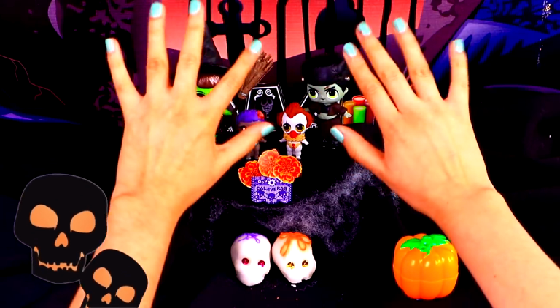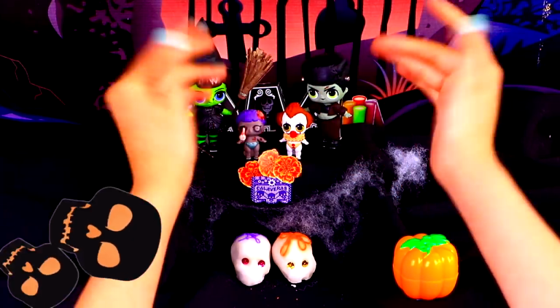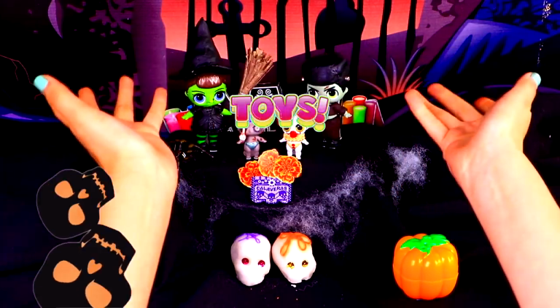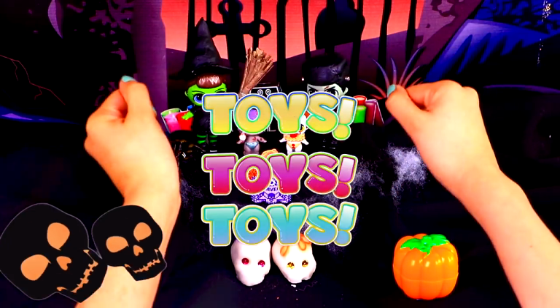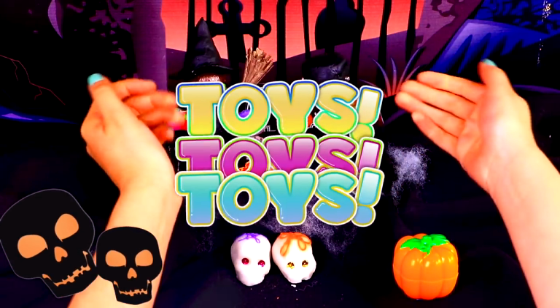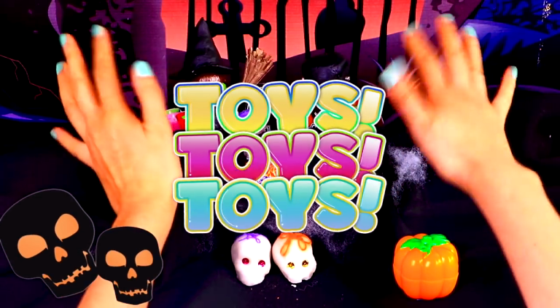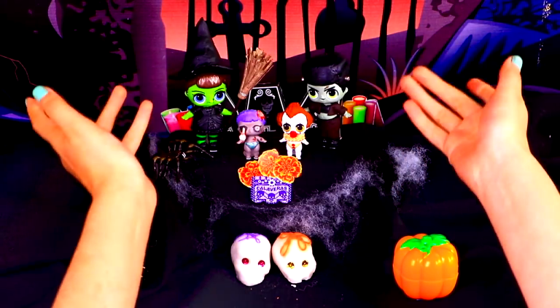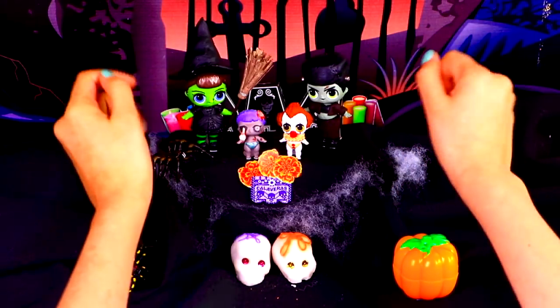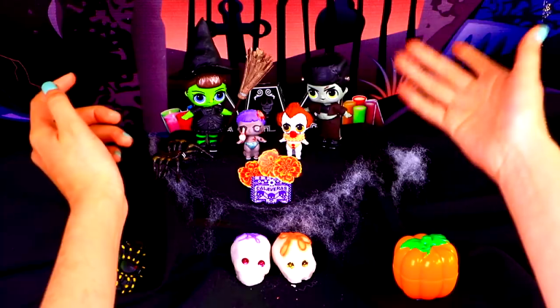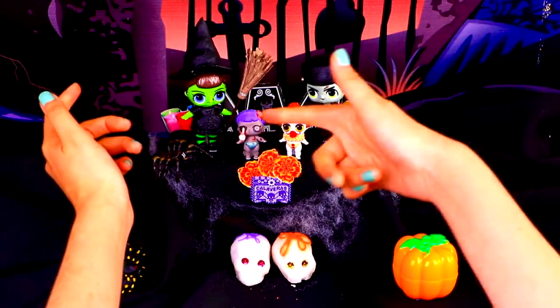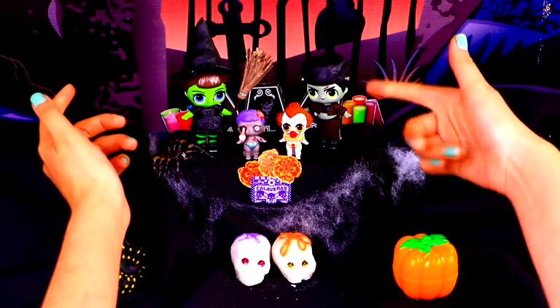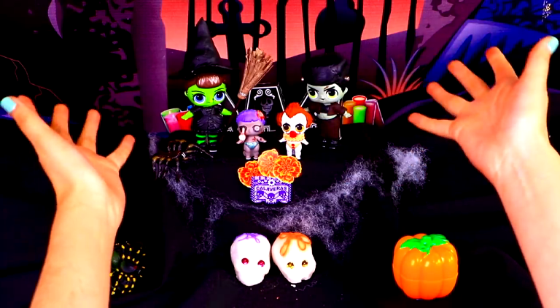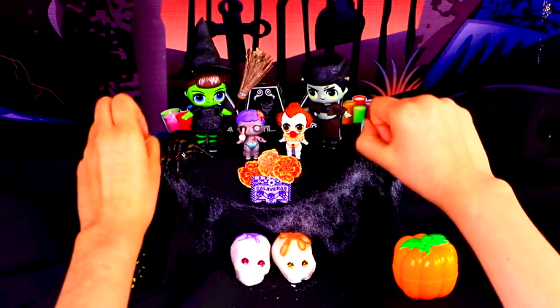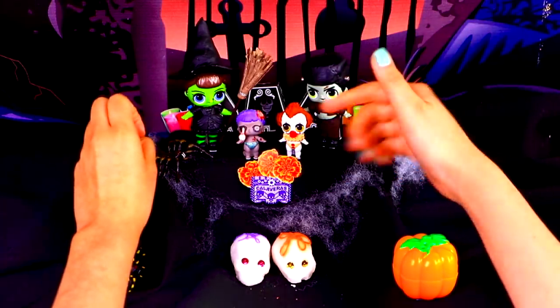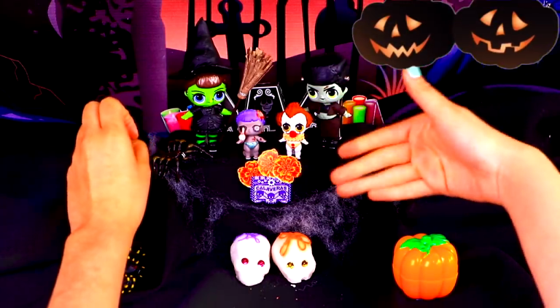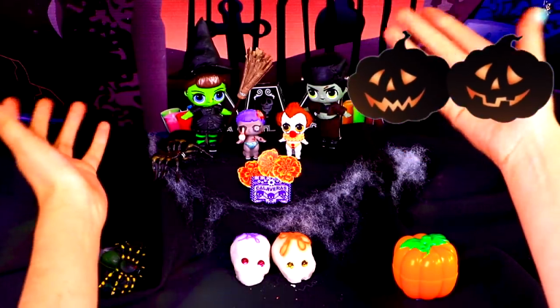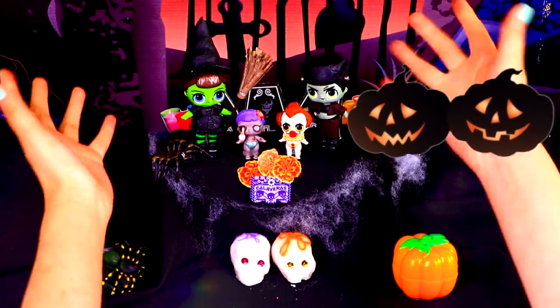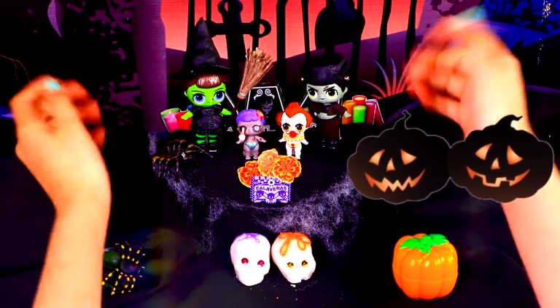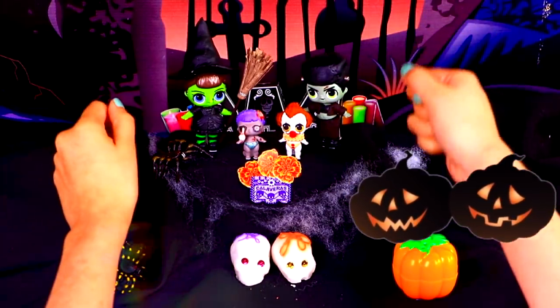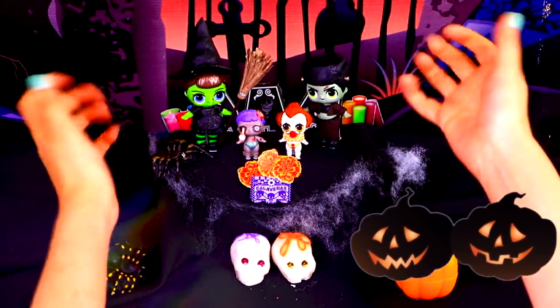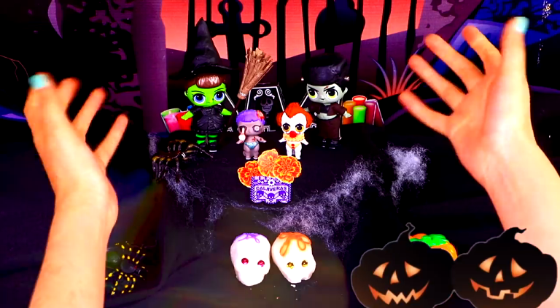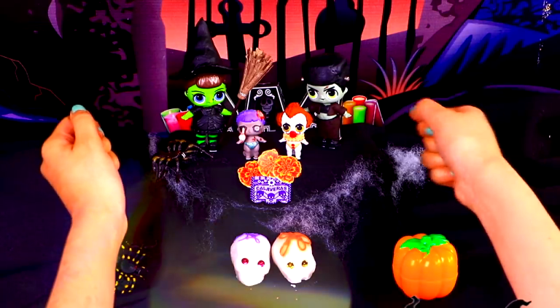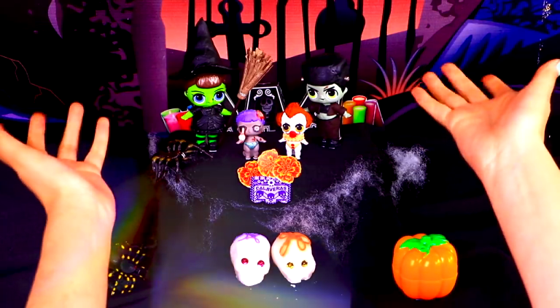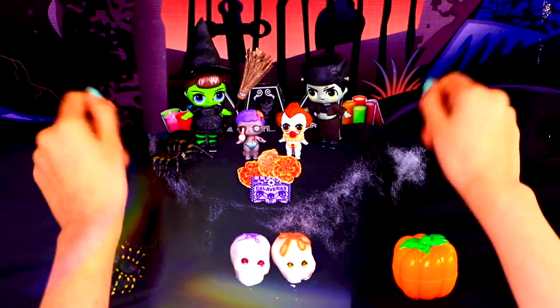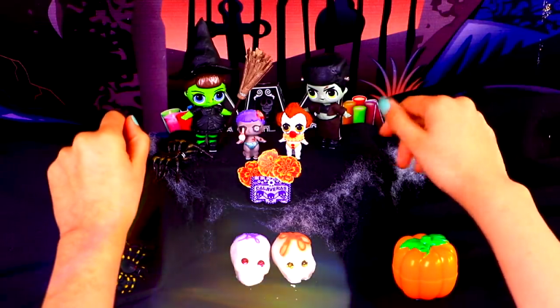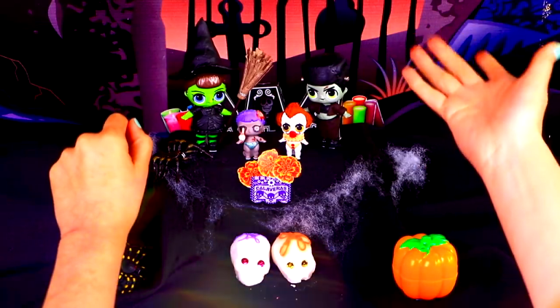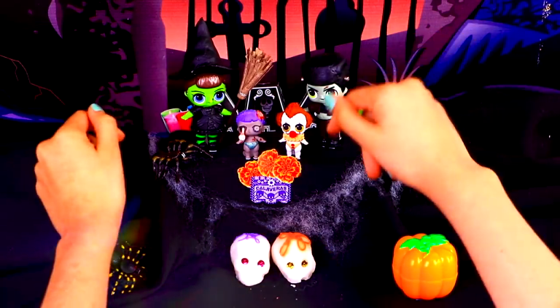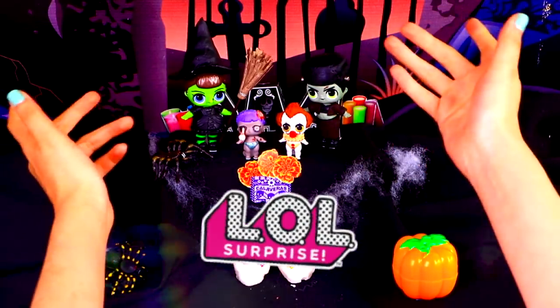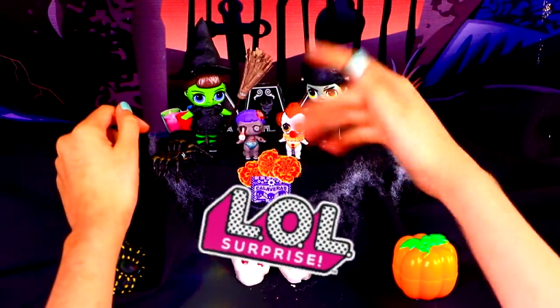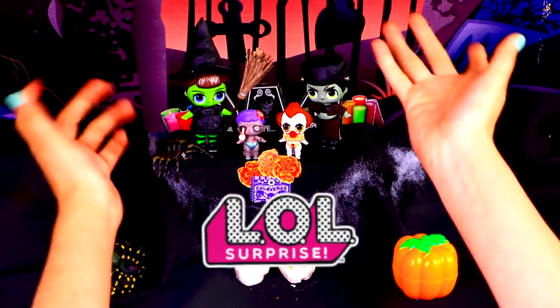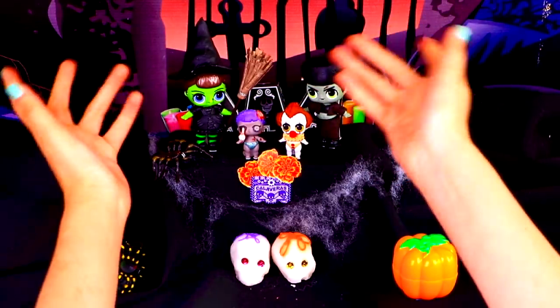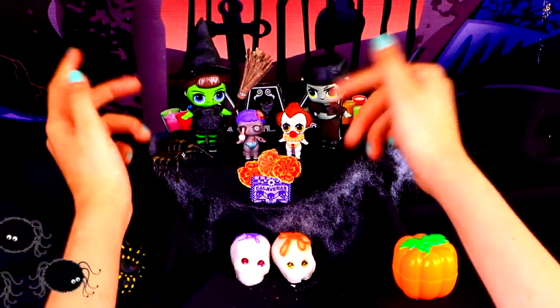Toys Toys Toys! For today's video, we have another Halloween special treat for you guys. Halloween is one of our favorite holidays, so we created these amazing costumes for our LOL Surprise dolls and their little sisters.